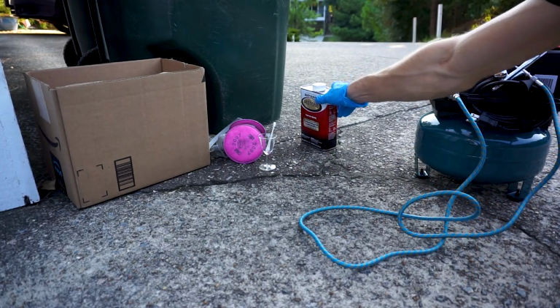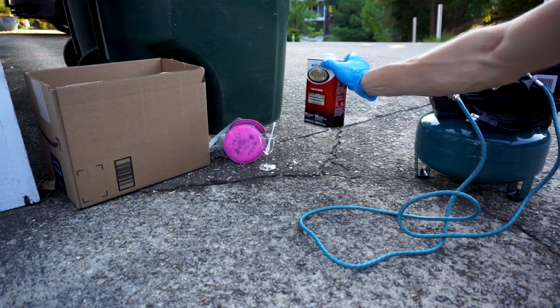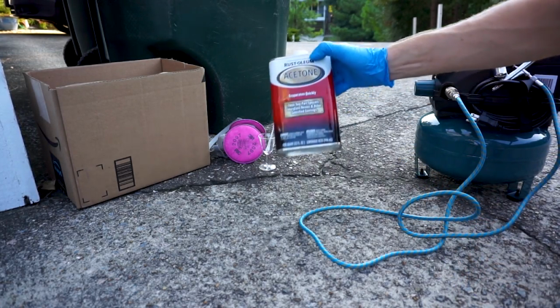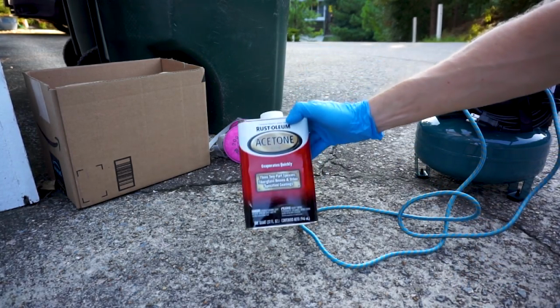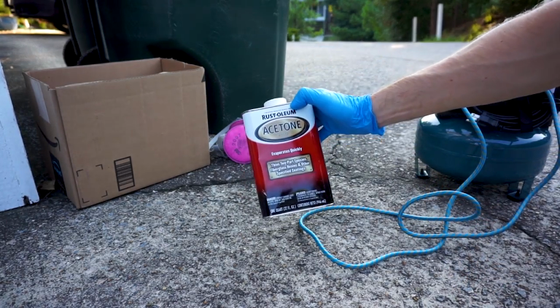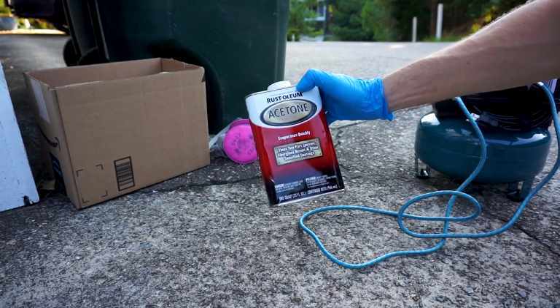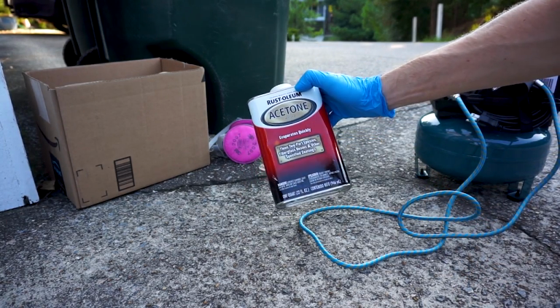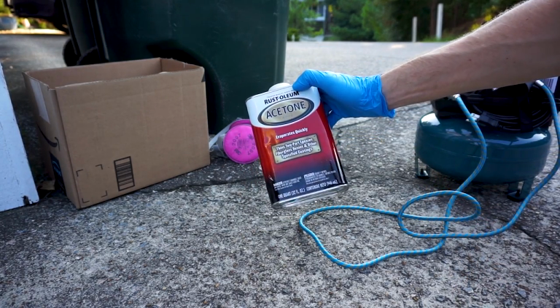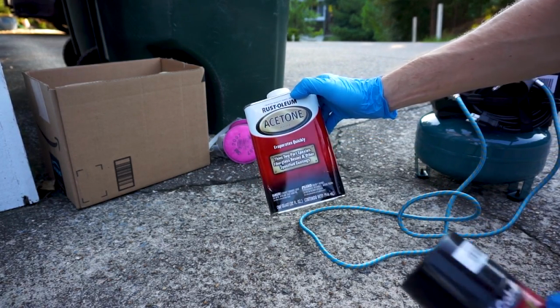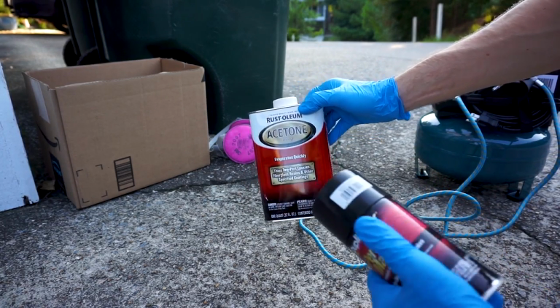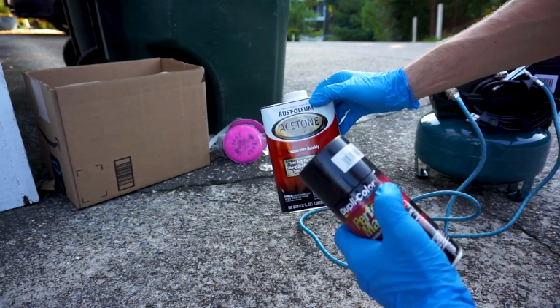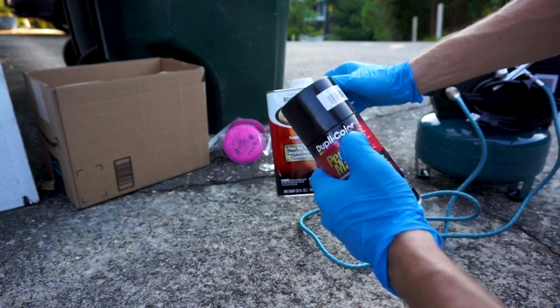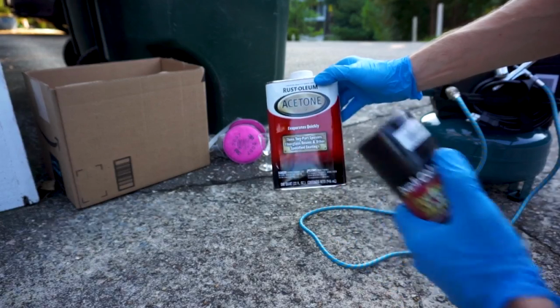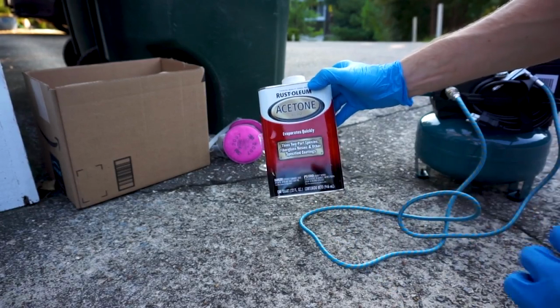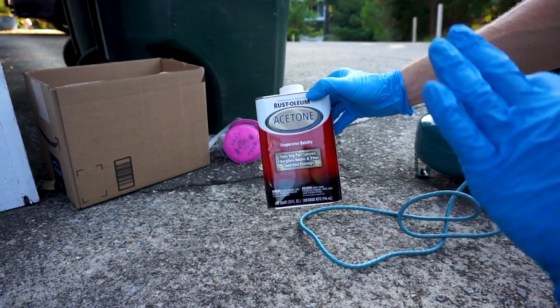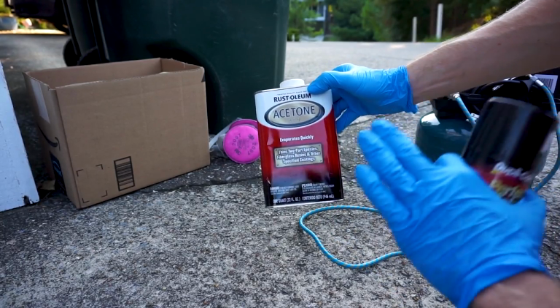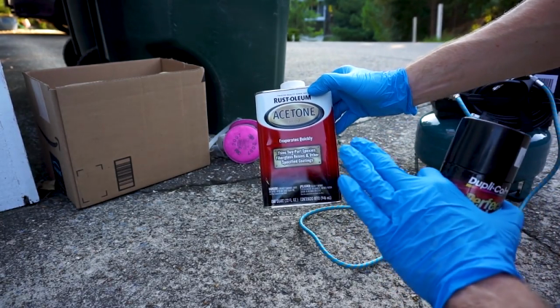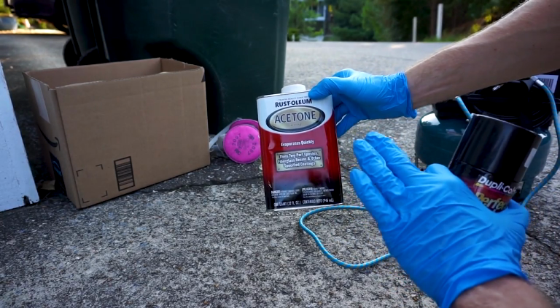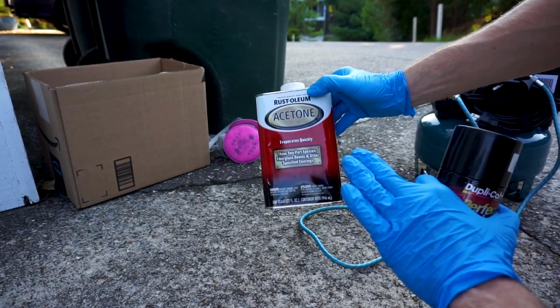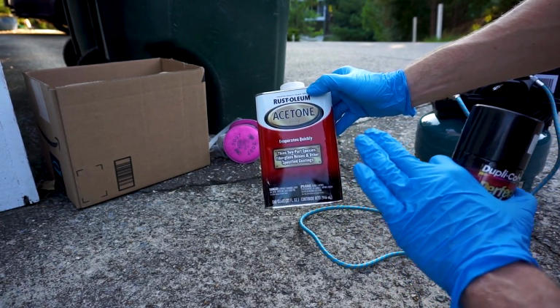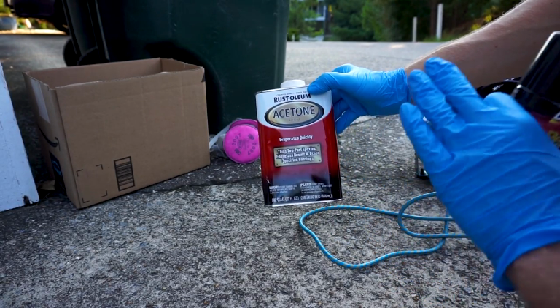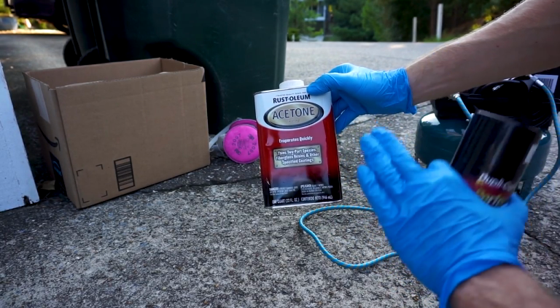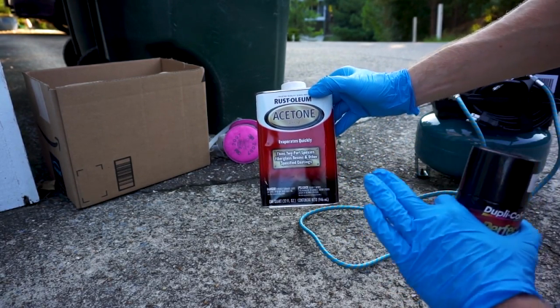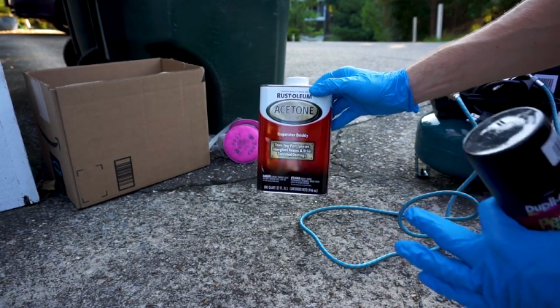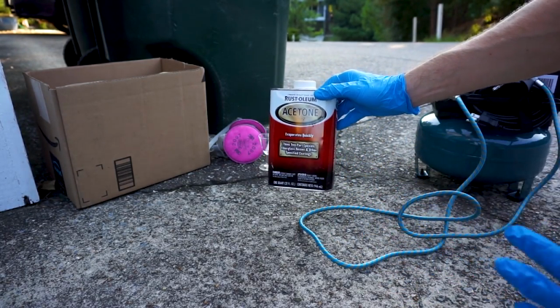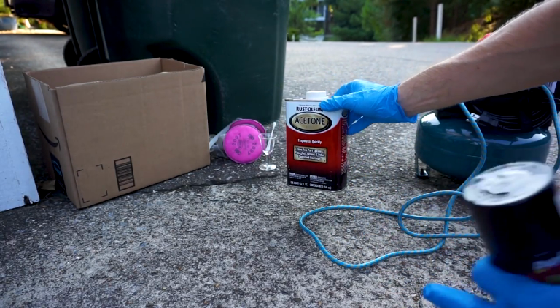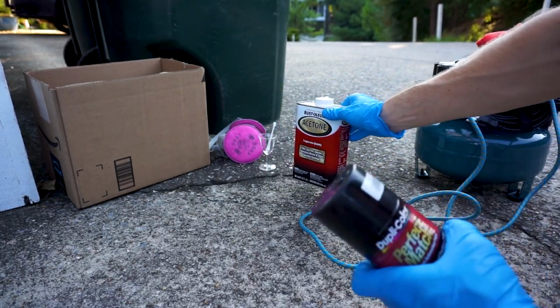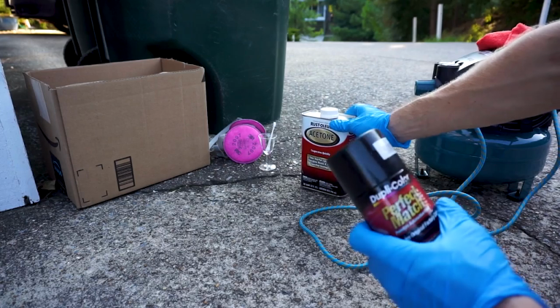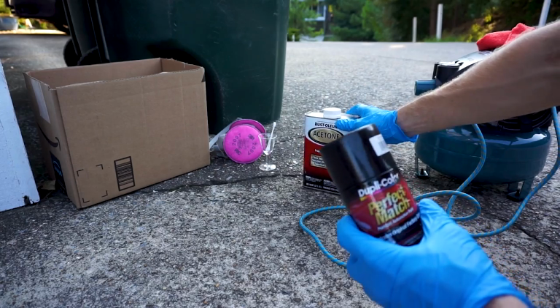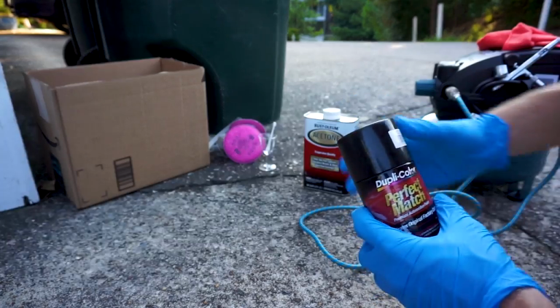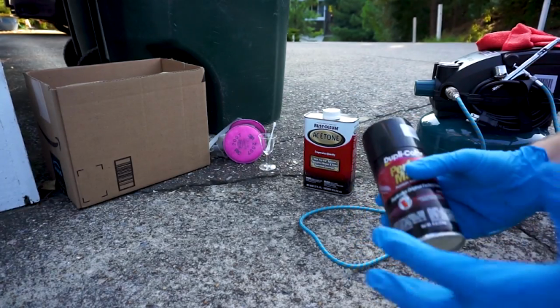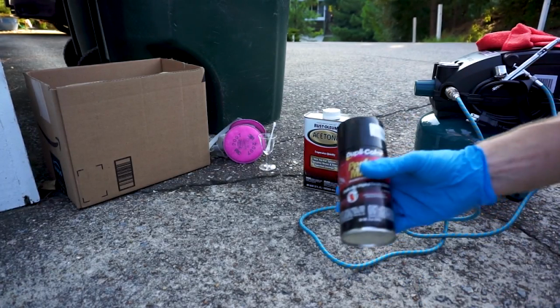In today's tryout, I'm going to be using the acetone to thin the paint. In a perfect case scenario, you'd use the paint thinner — the oil based one.